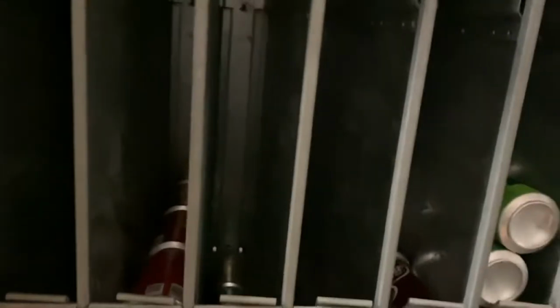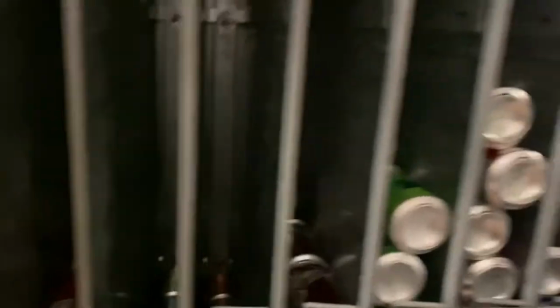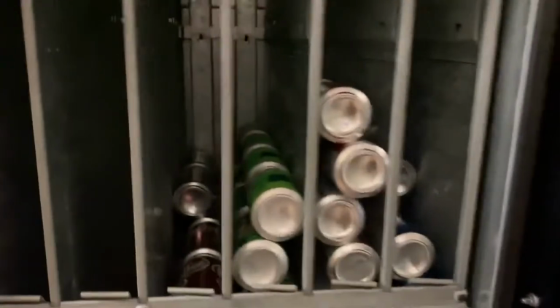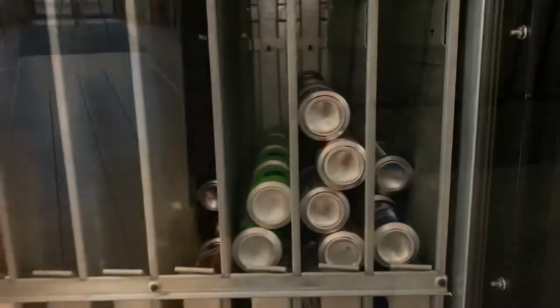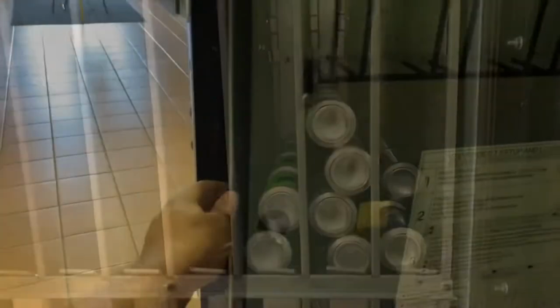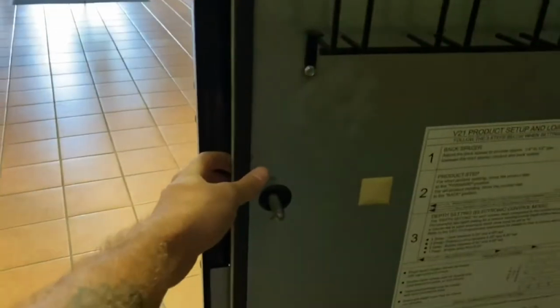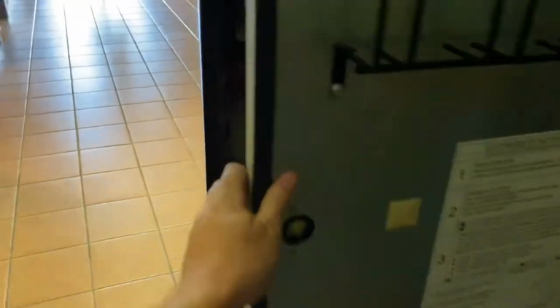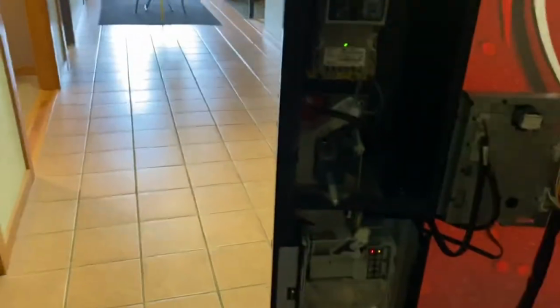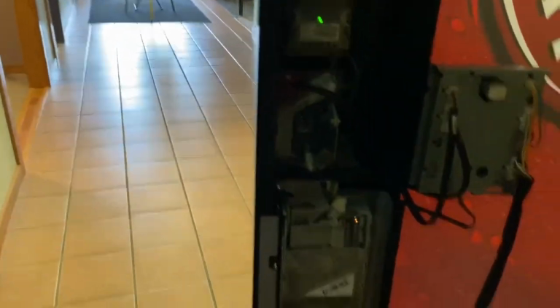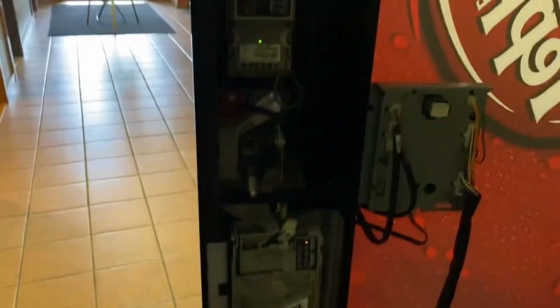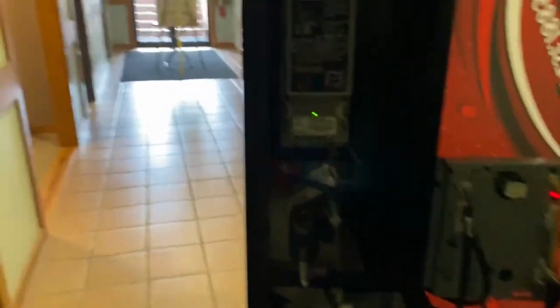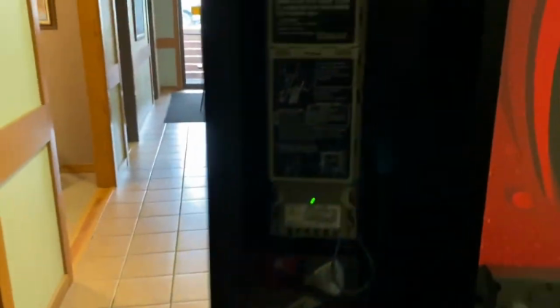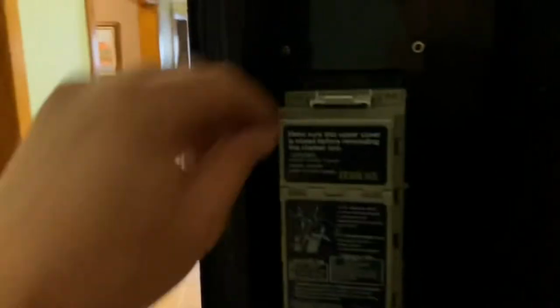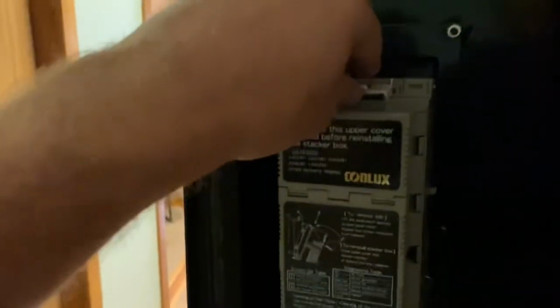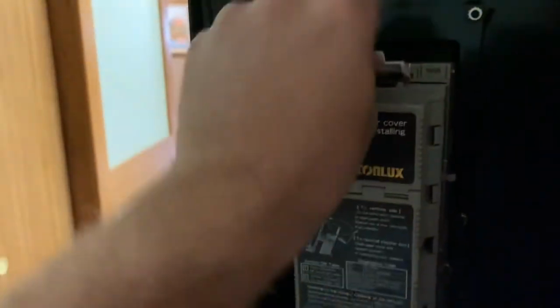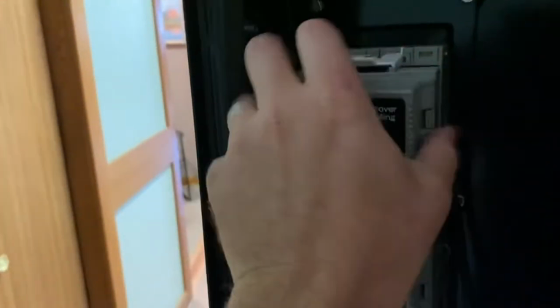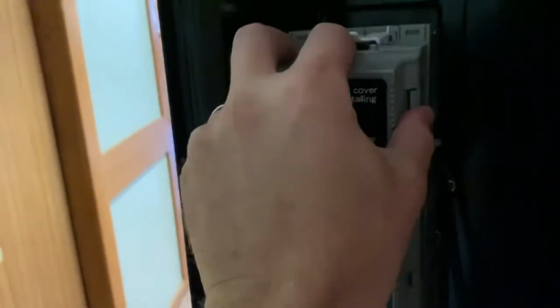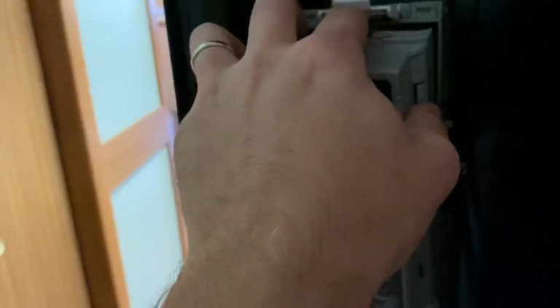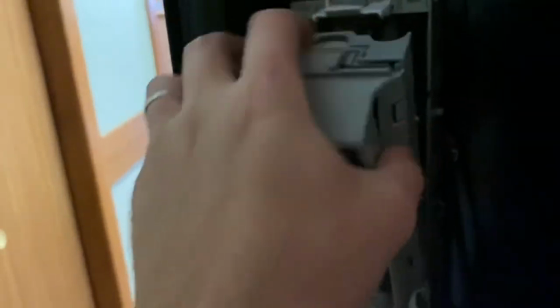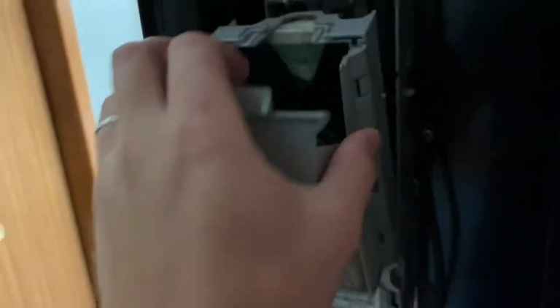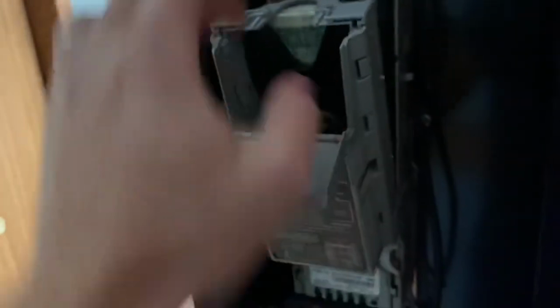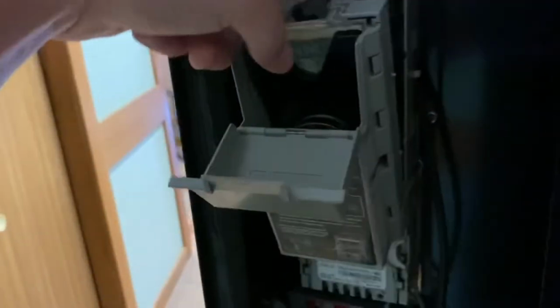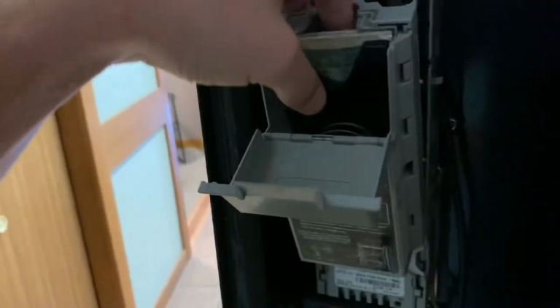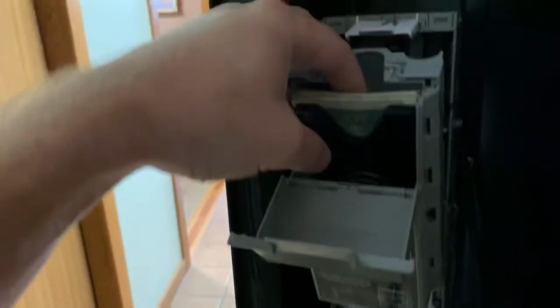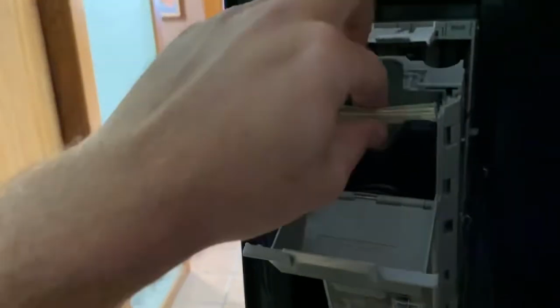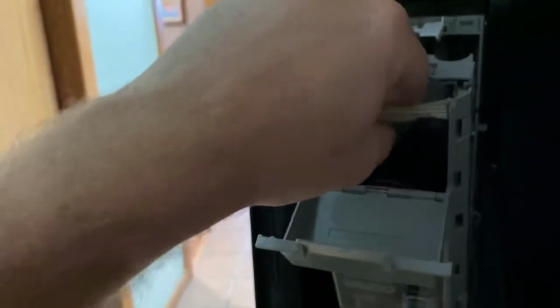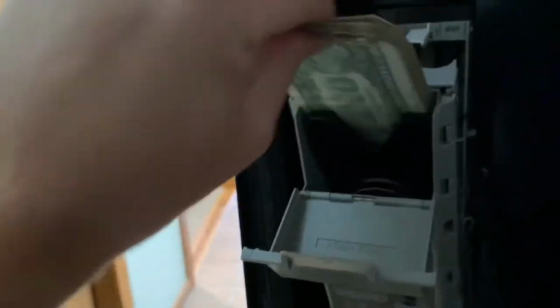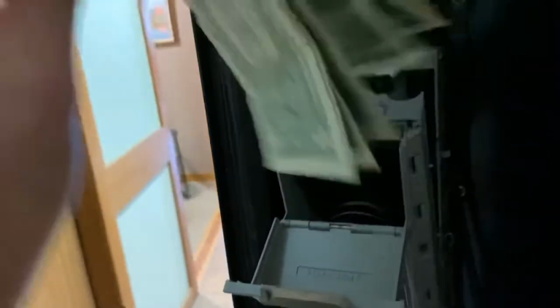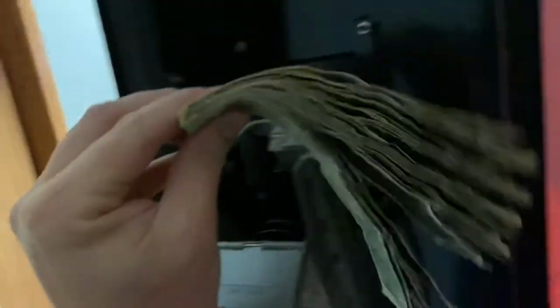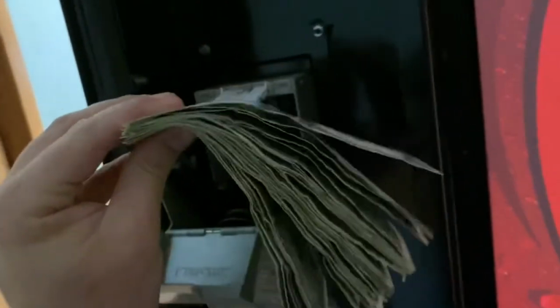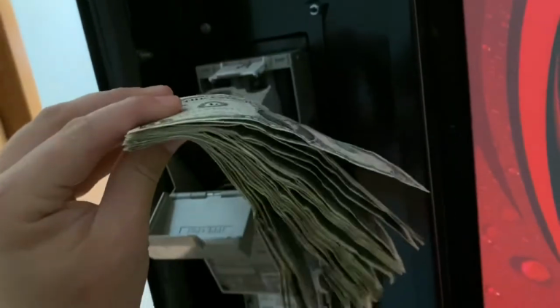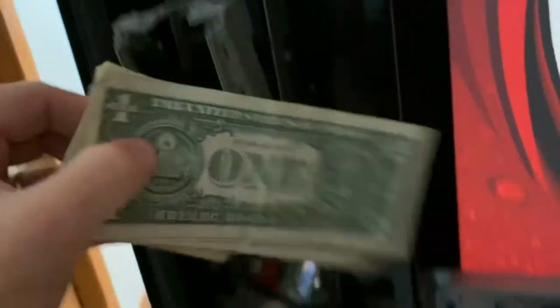So here it is — this is all stocked up now. Now let's get to the fun part and let's go ahead and check the bills. This machine's always pretty consistent, right around like $25 to $30 in here every three weeks. I should have mentioned this is a three-week collection.